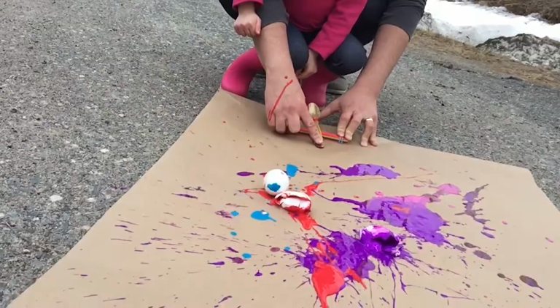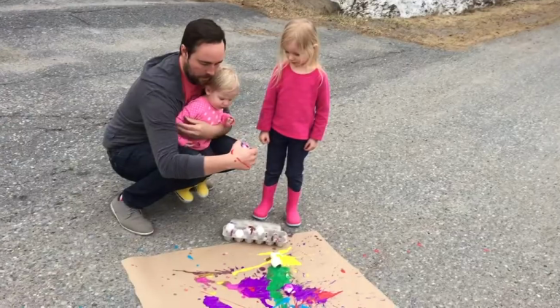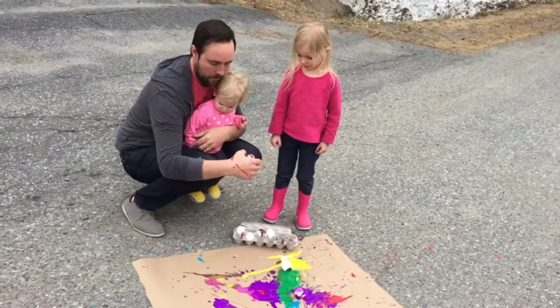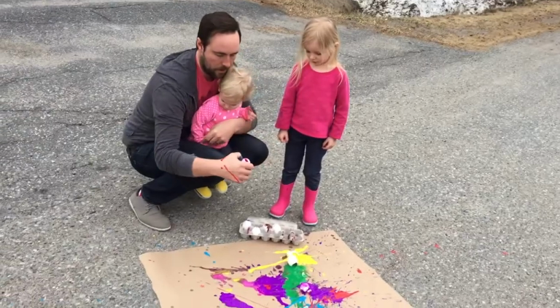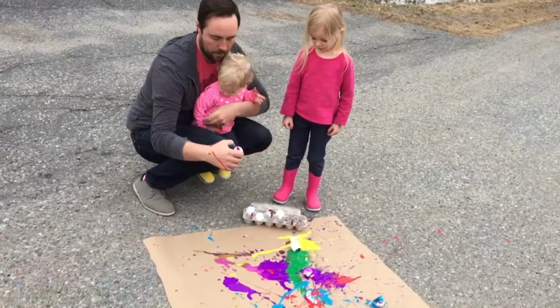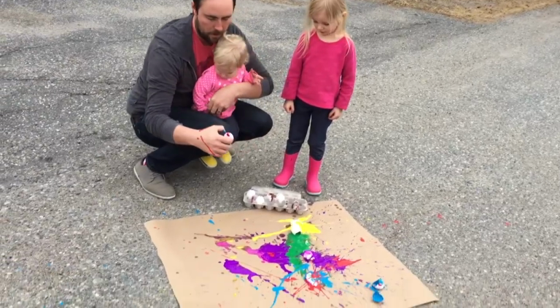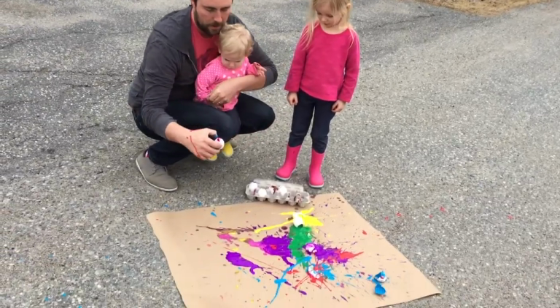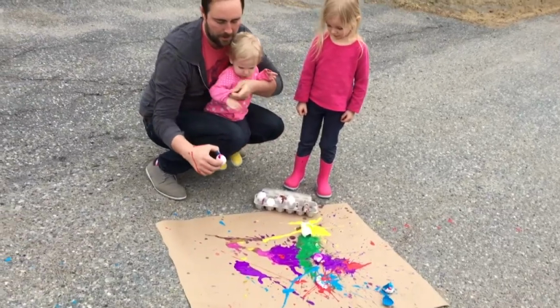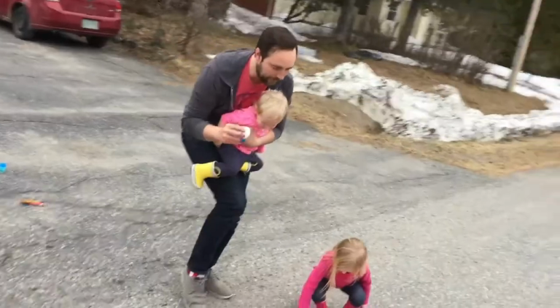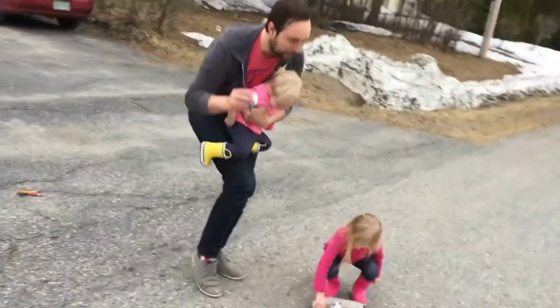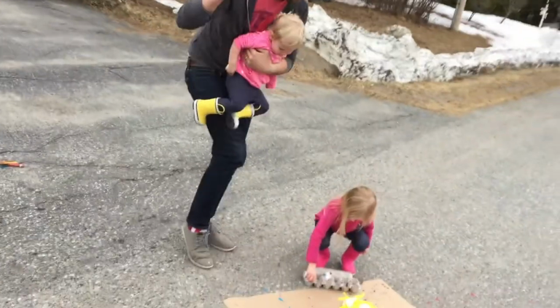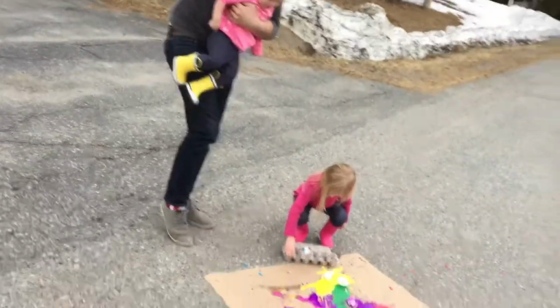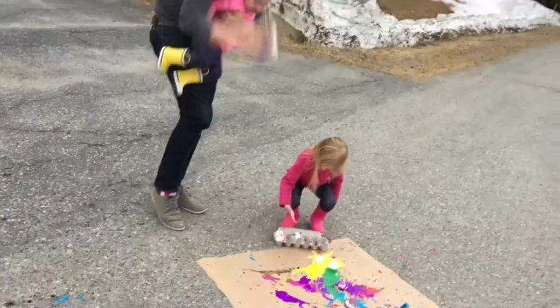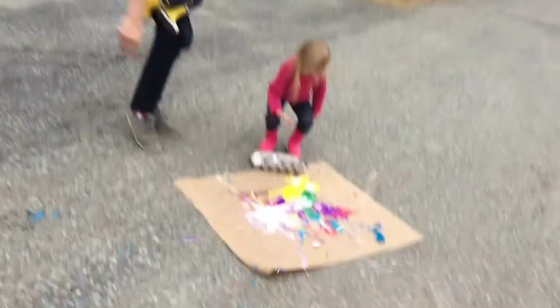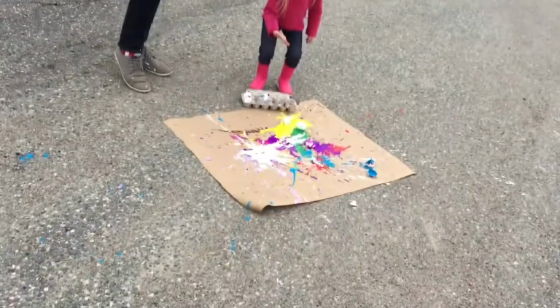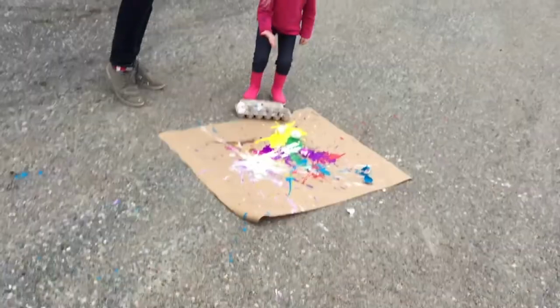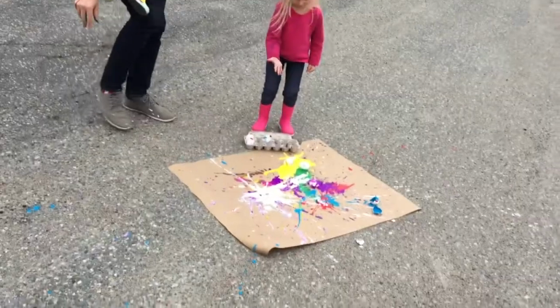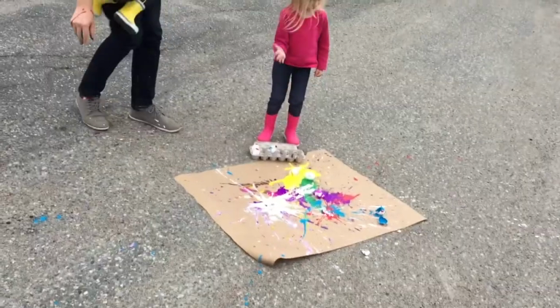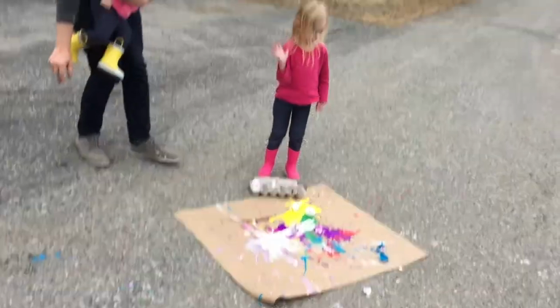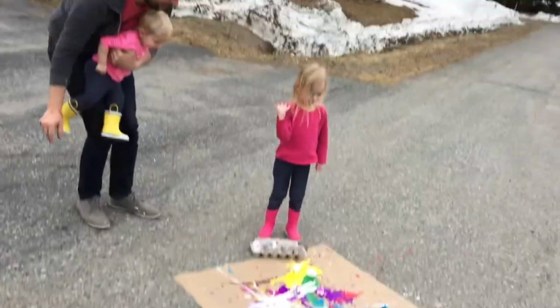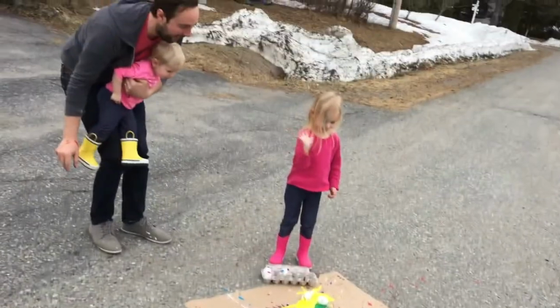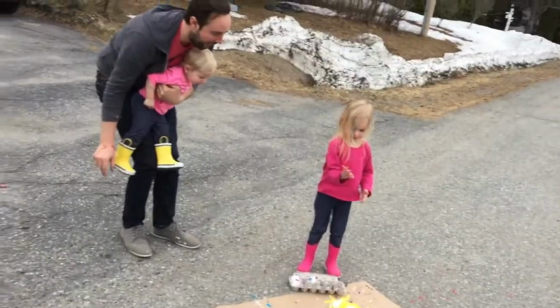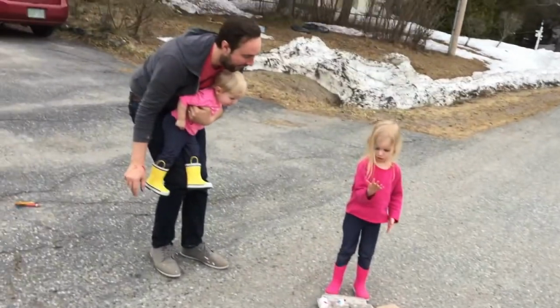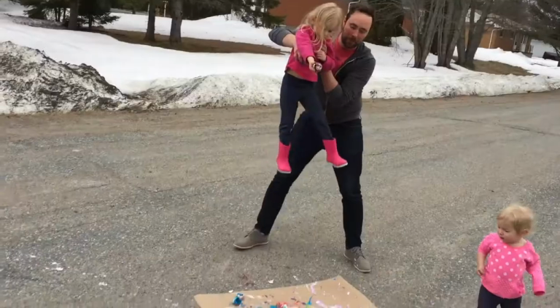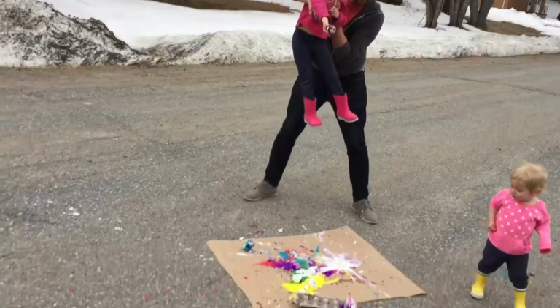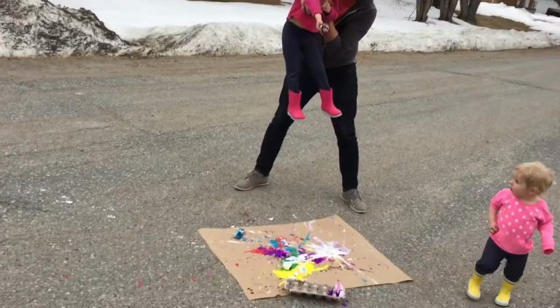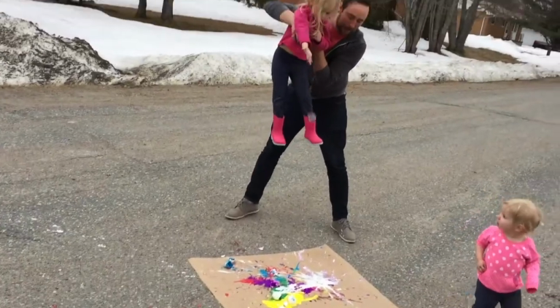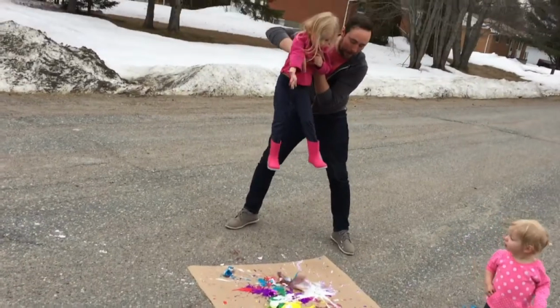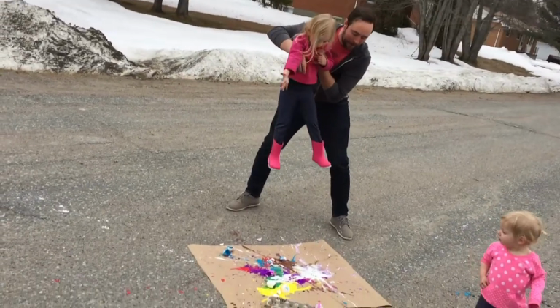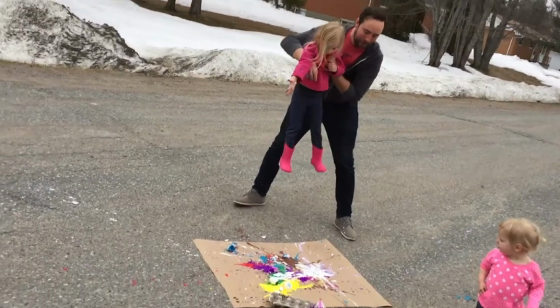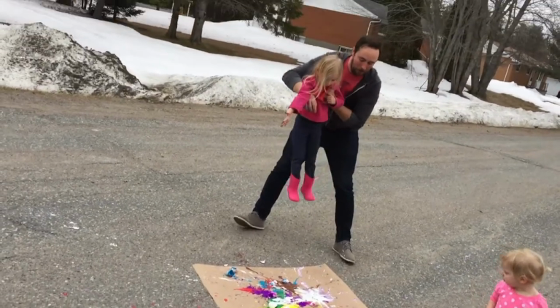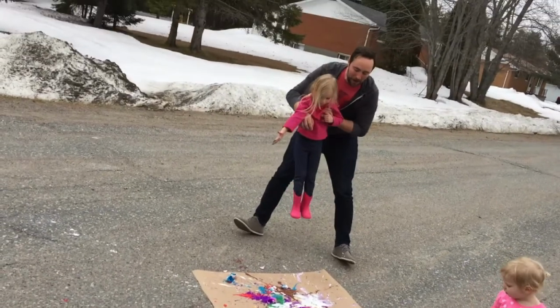Let's throw some eggs. Make some art. Here we go. Whoa! Three, two, one. Whoa! Whoa!